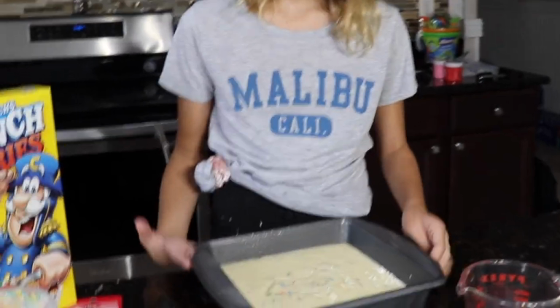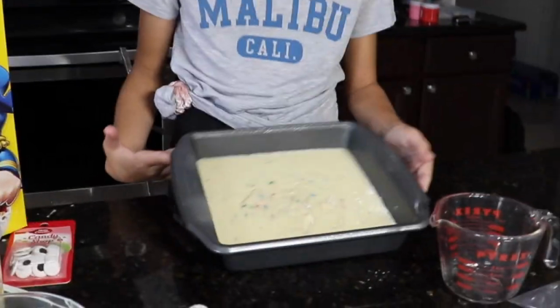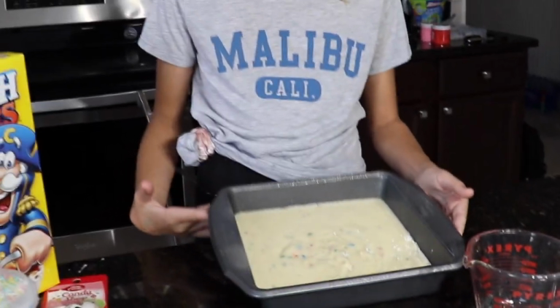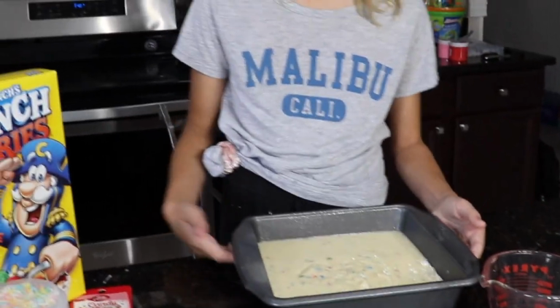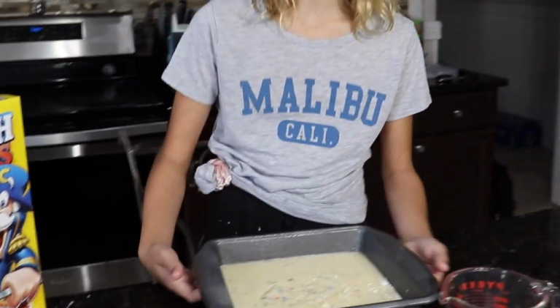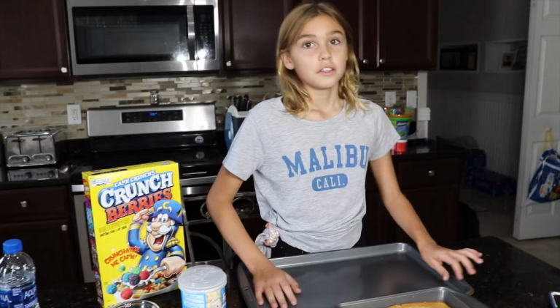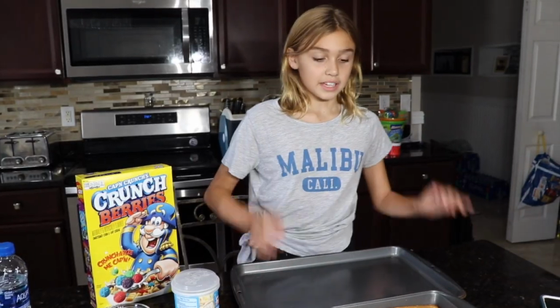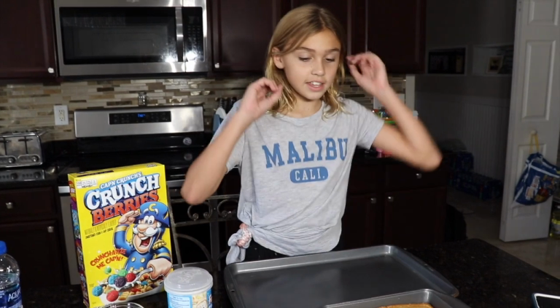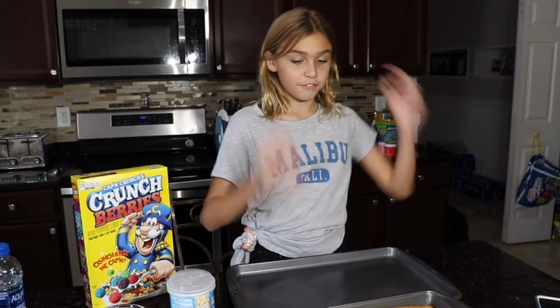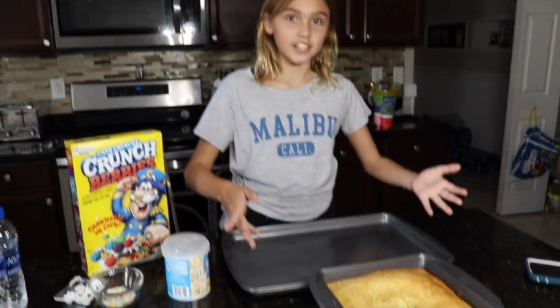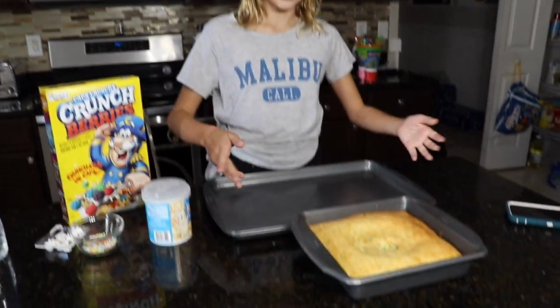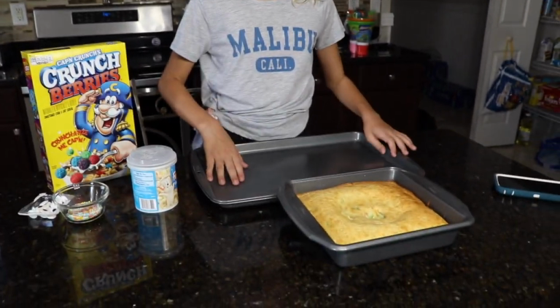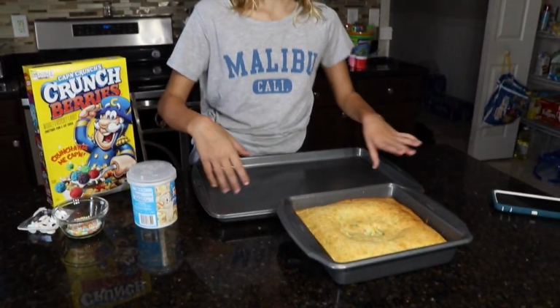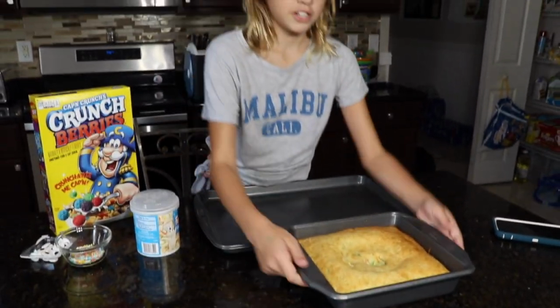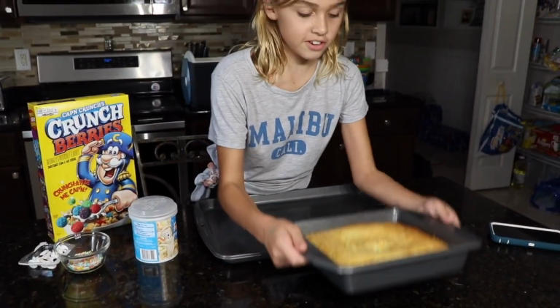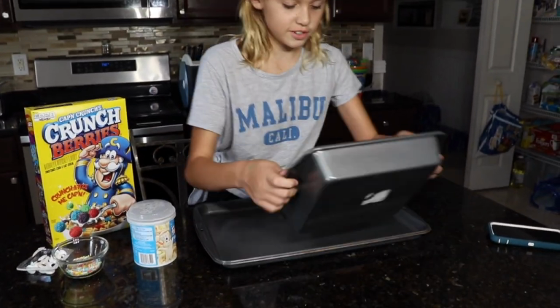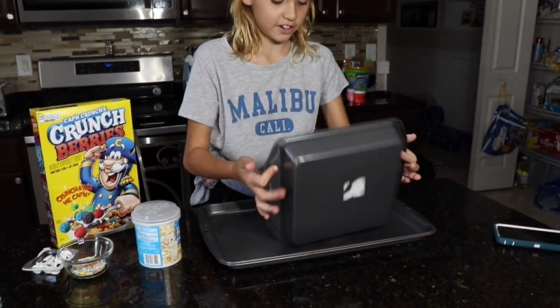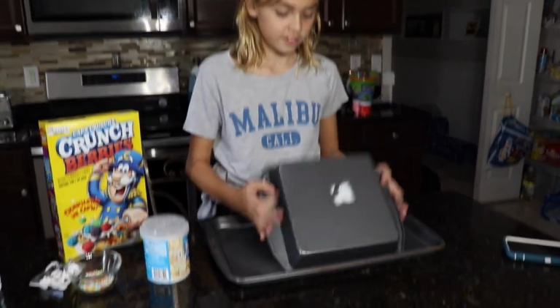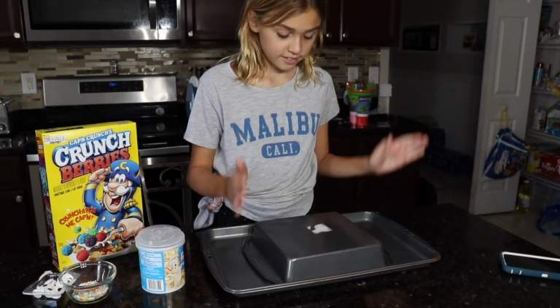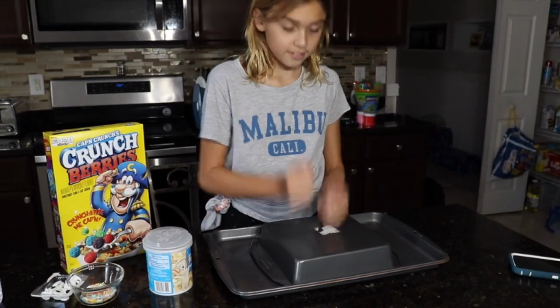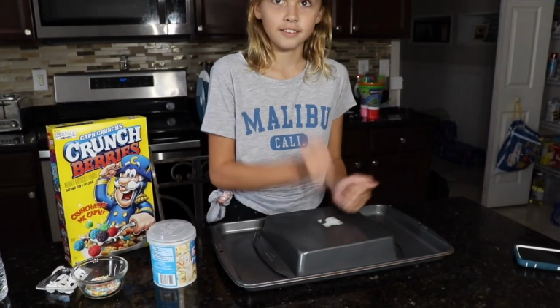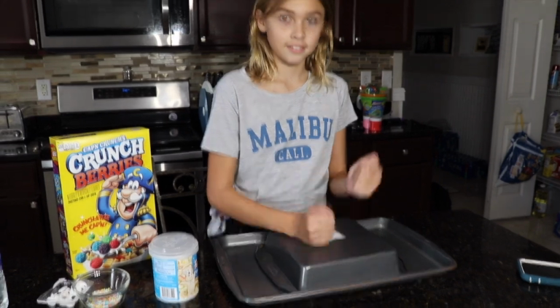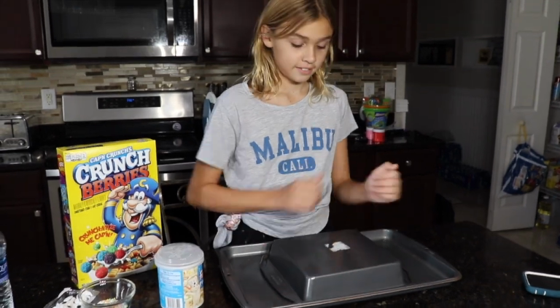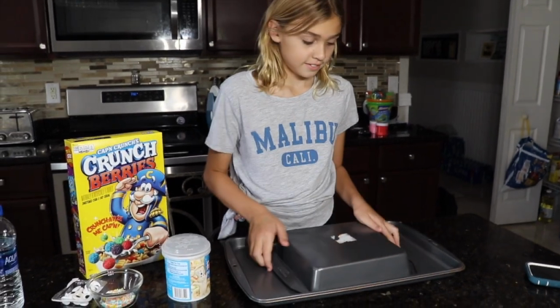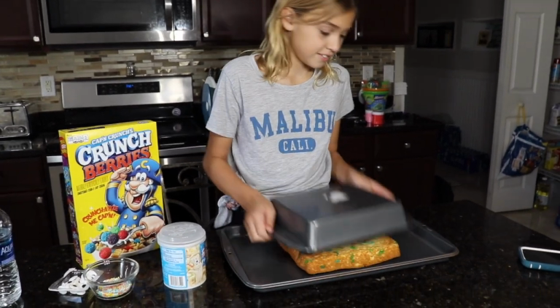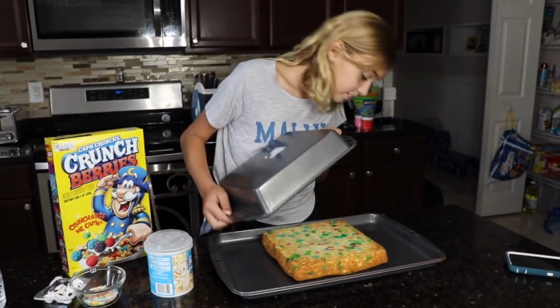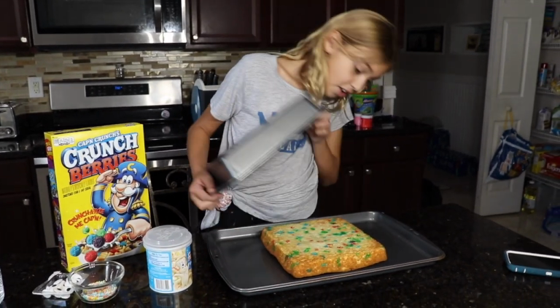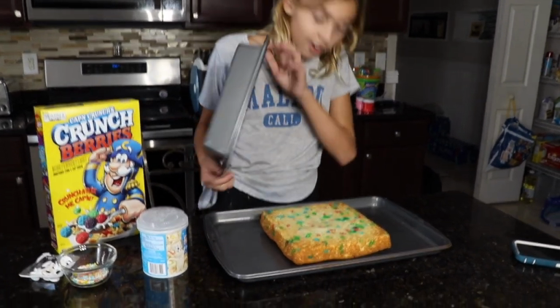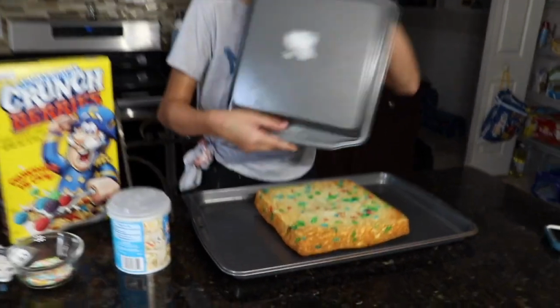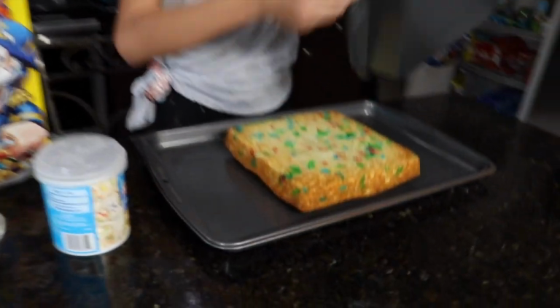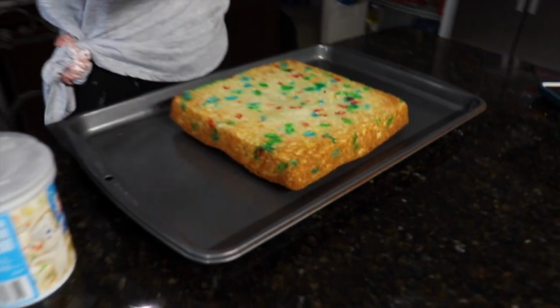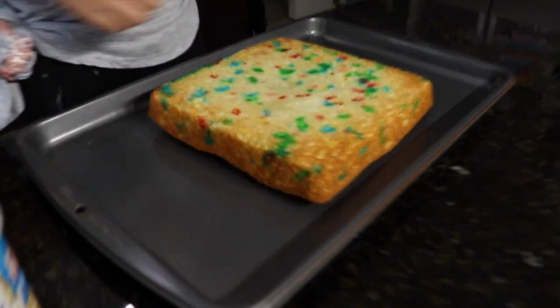Now we're going to put this in the oven. So the cake is finished. Let's put it onto here. Oh, that looks so good.